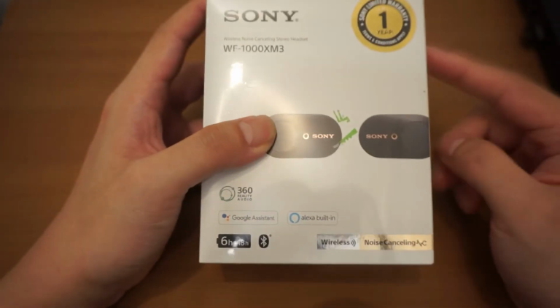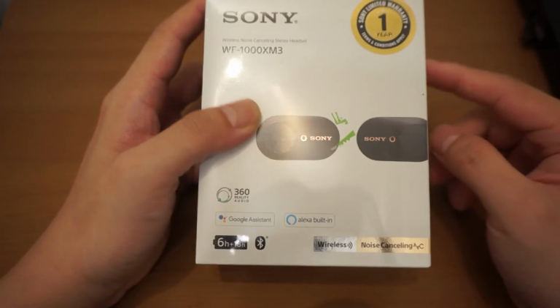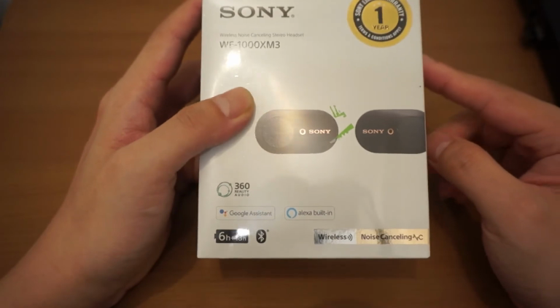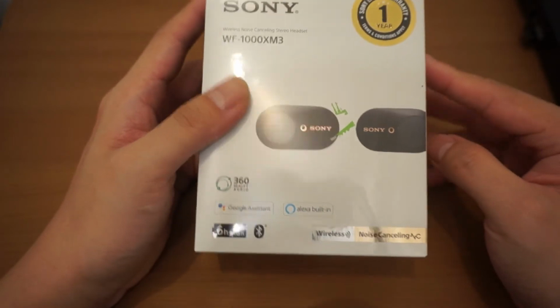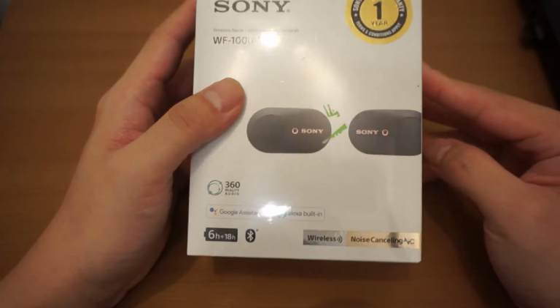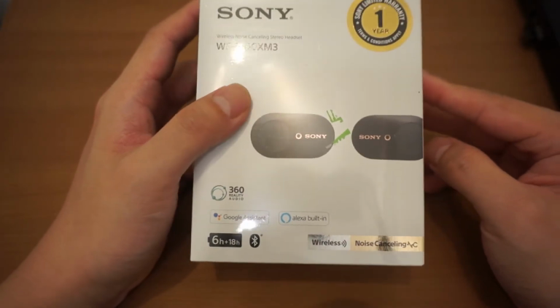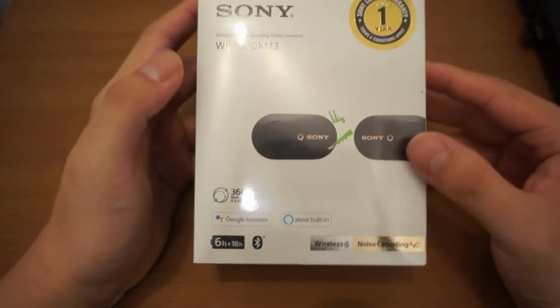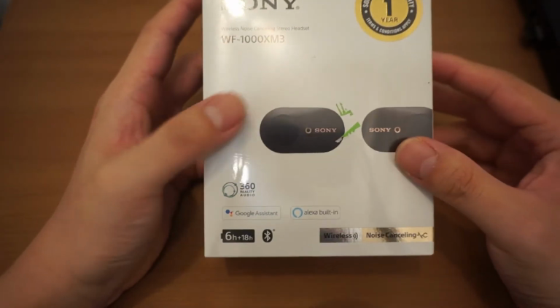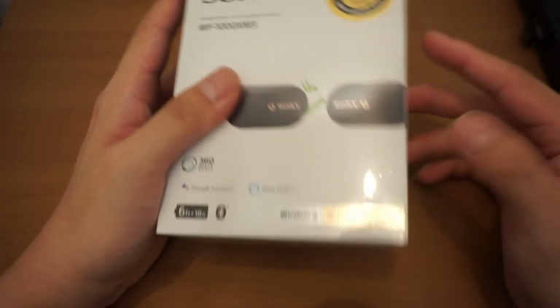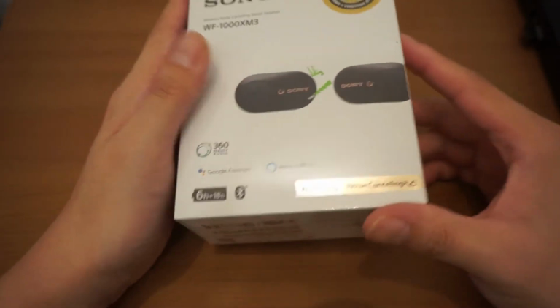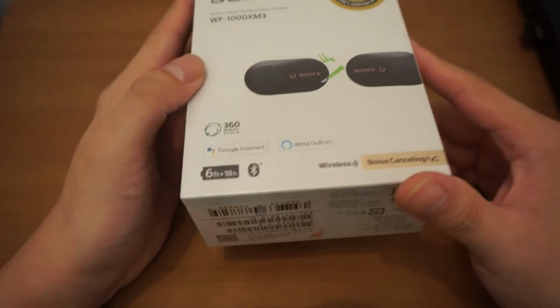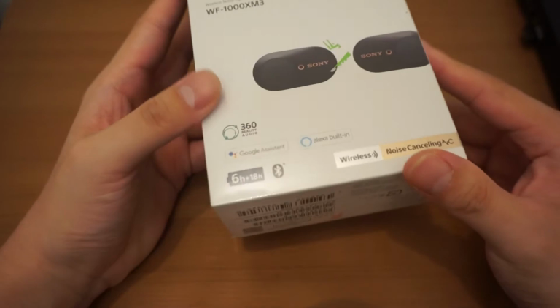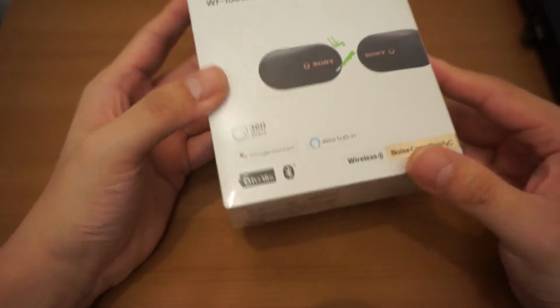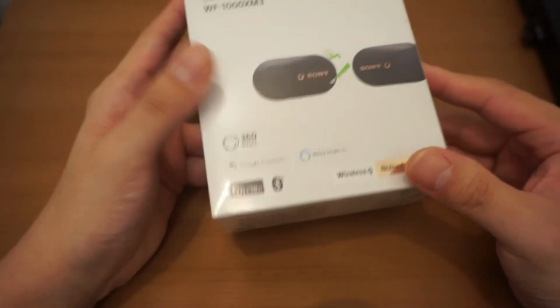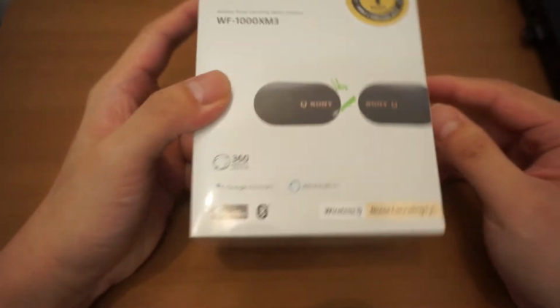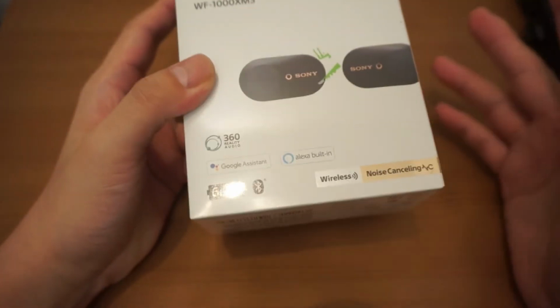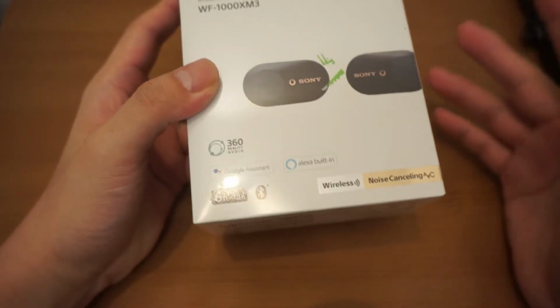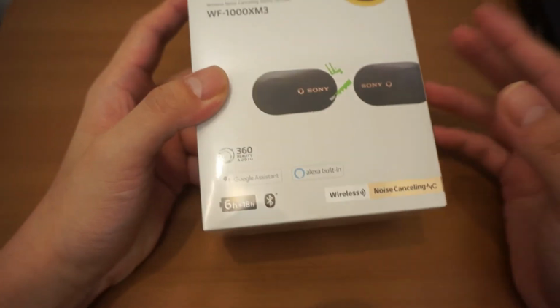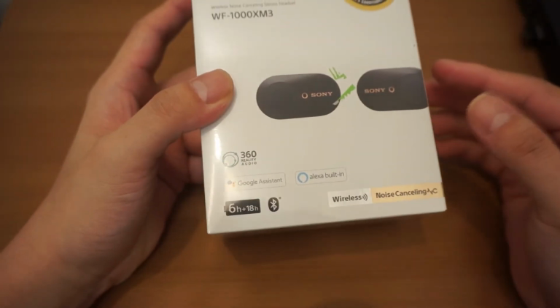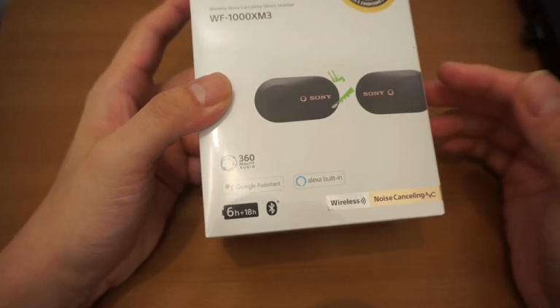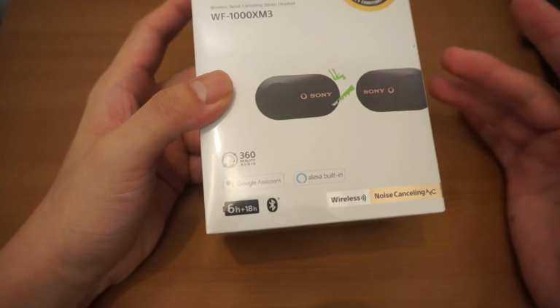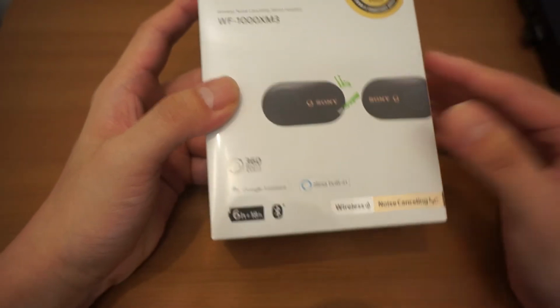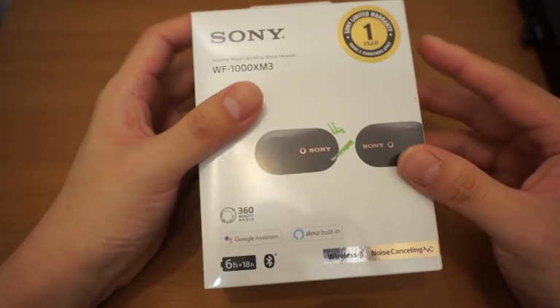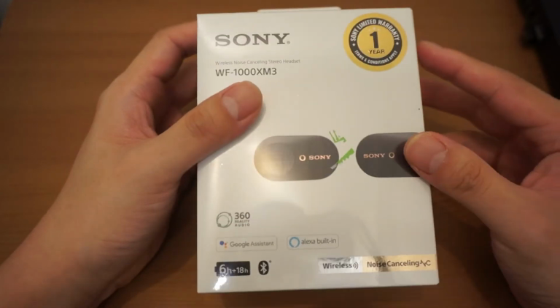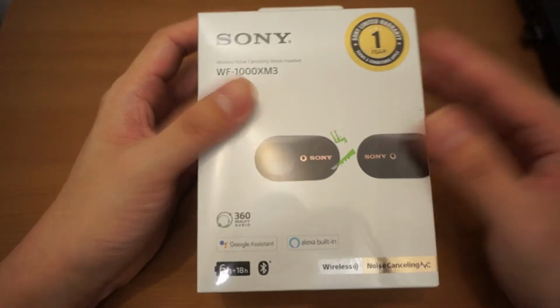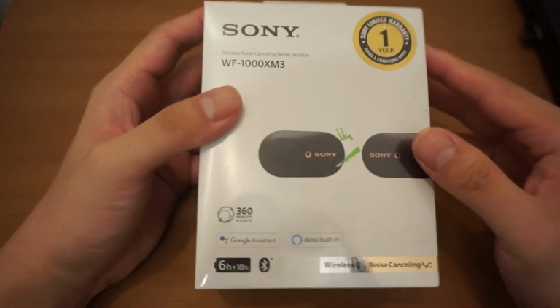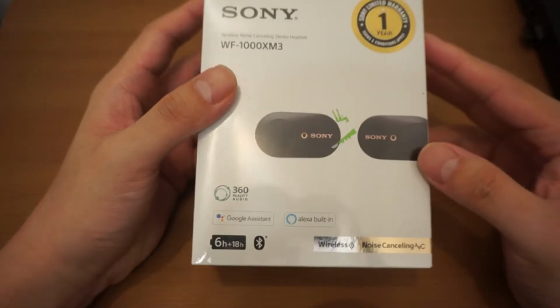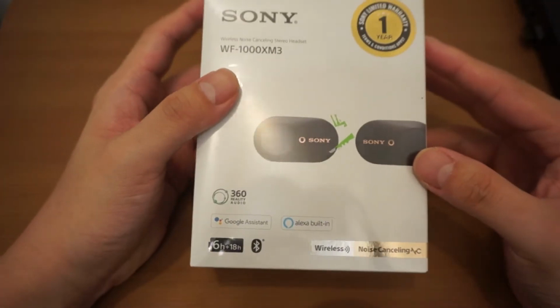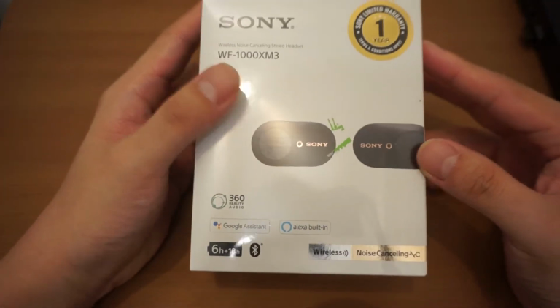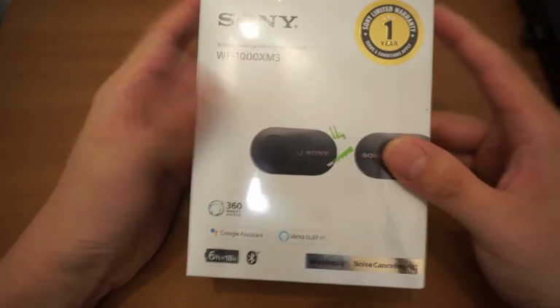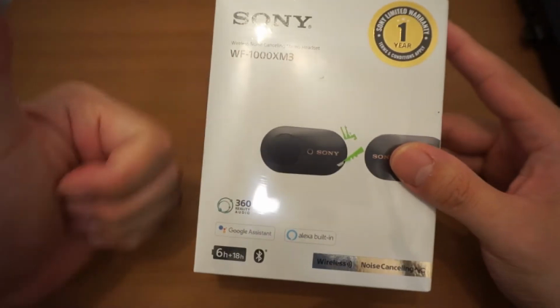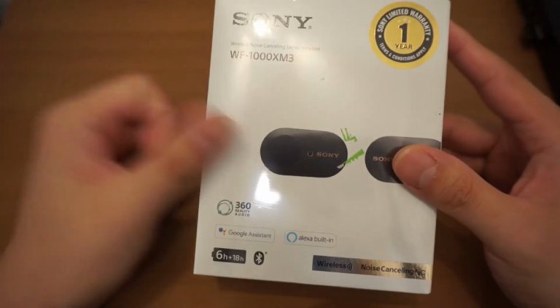Got this on the Black Friday sale, which is awesome. It was about $300 less than the original price. Pretty awesome deal.